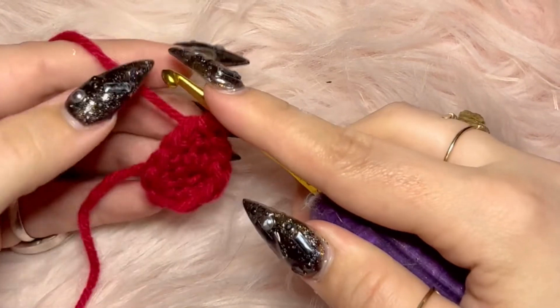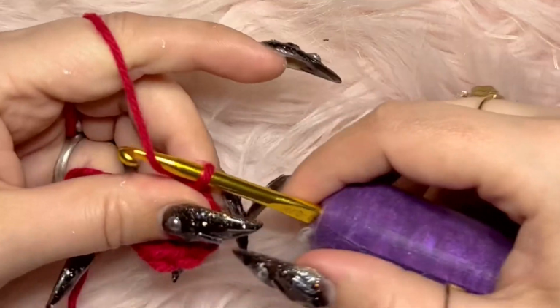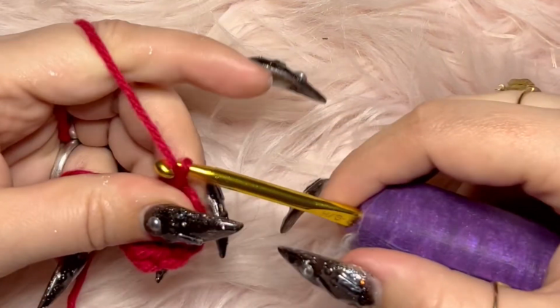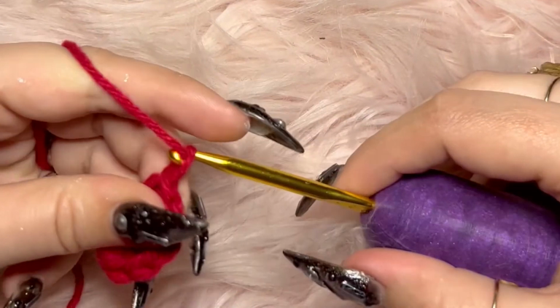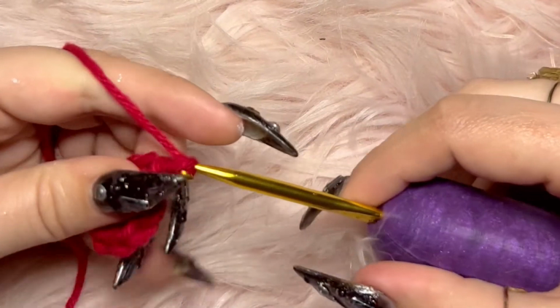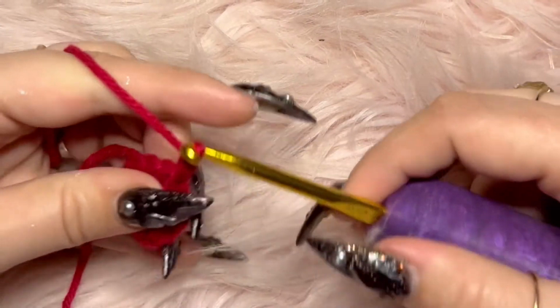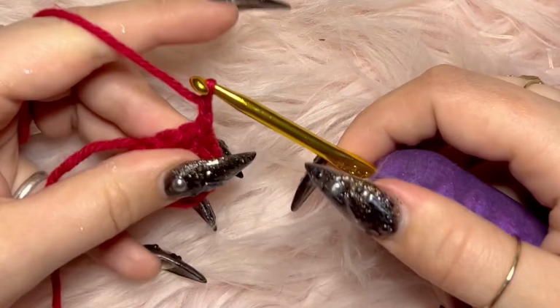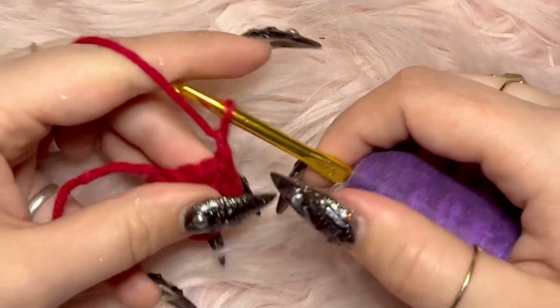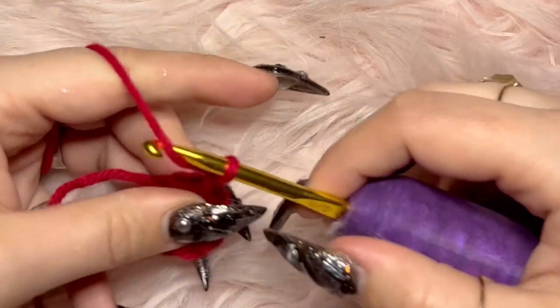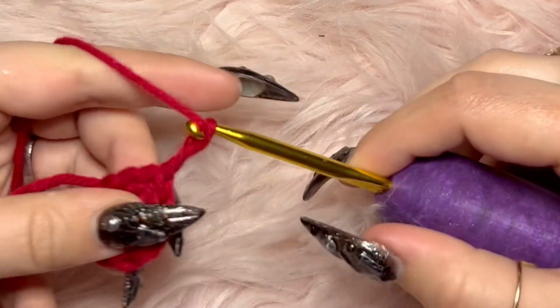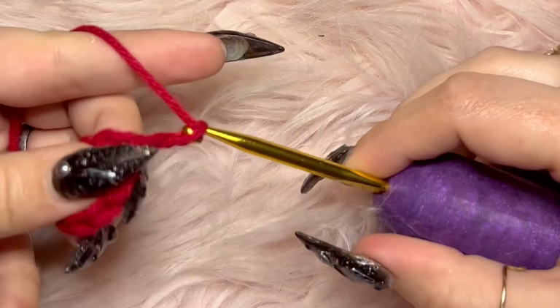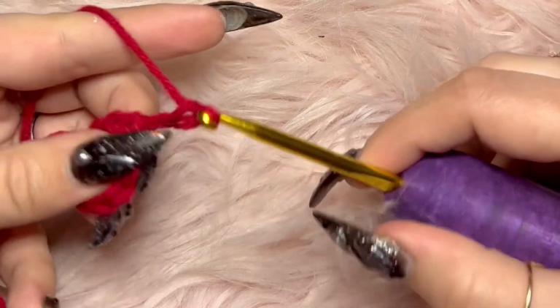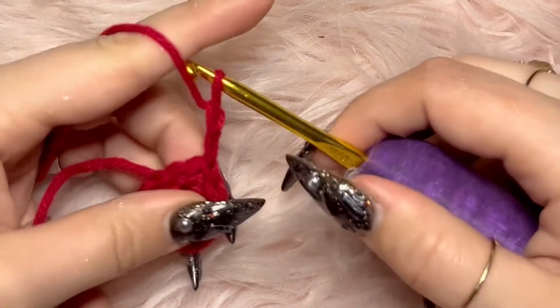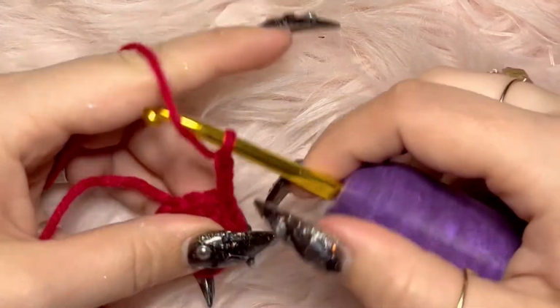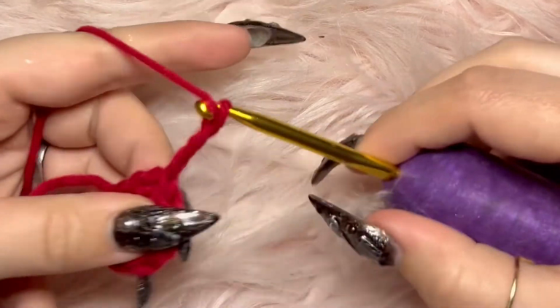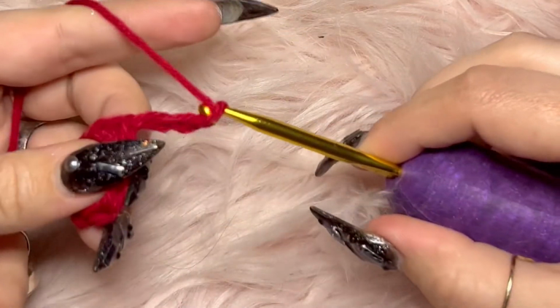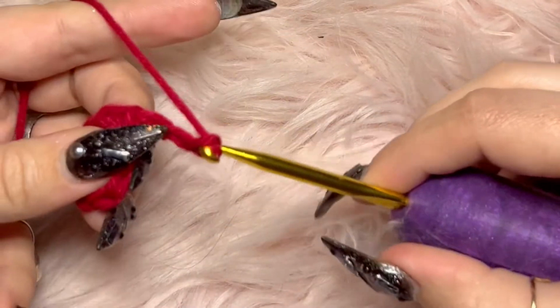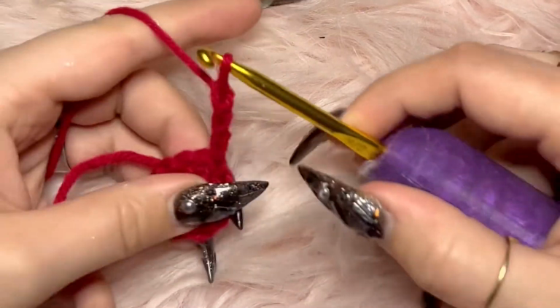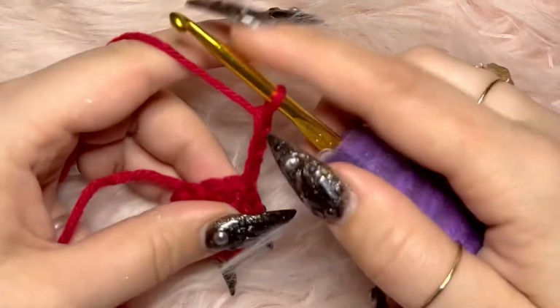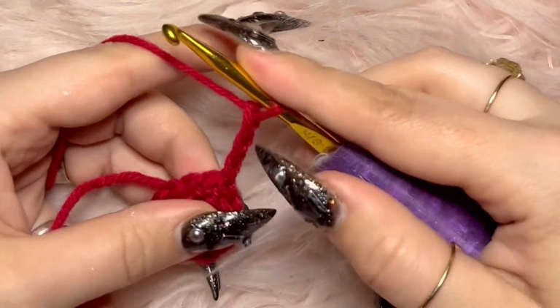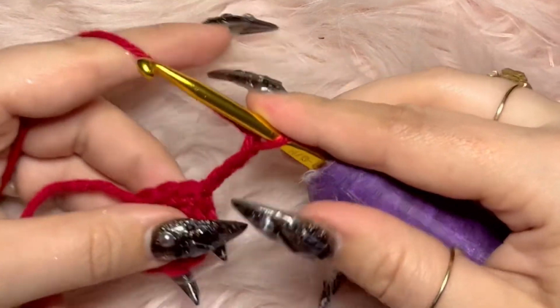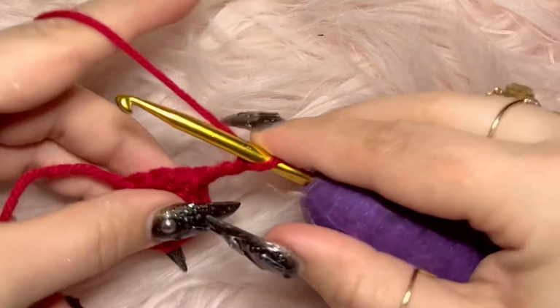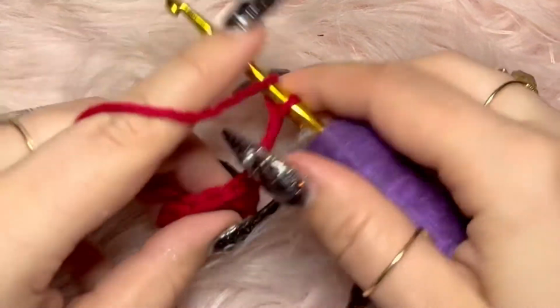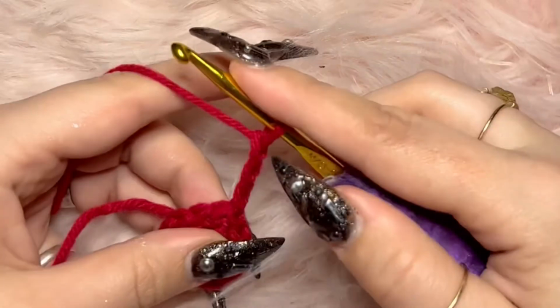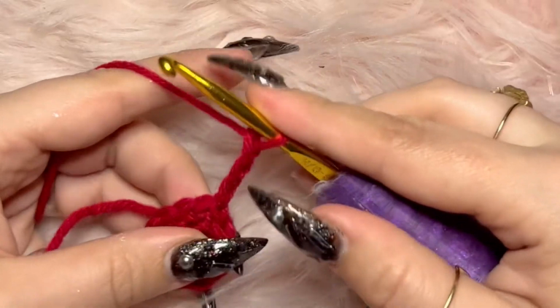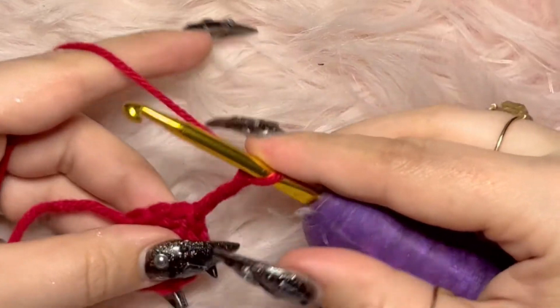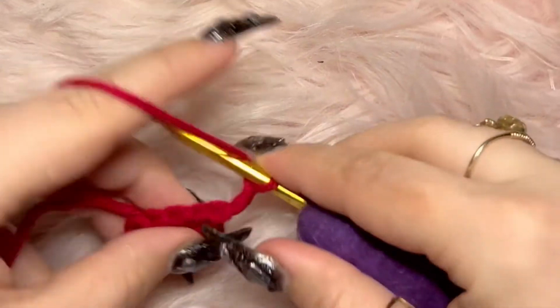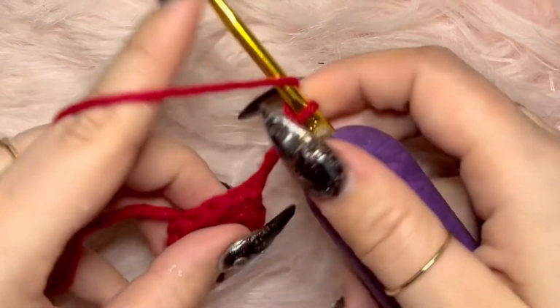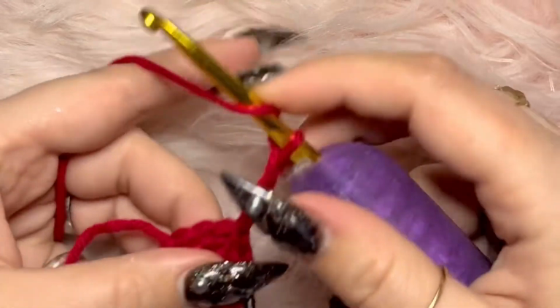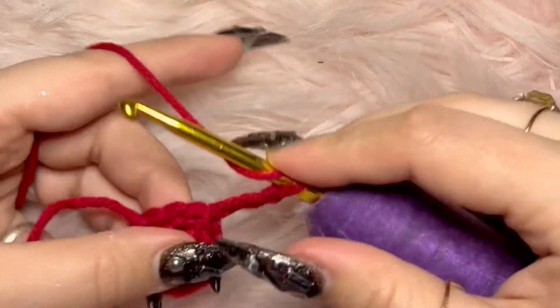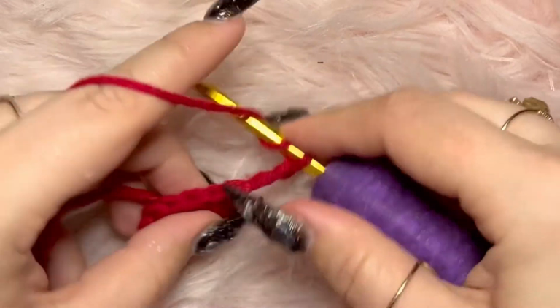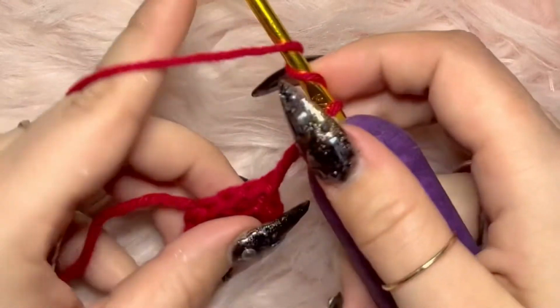Slip stitch the first loop to the last loop like we just did with the first round. Chain three. I just want to mention — you are doing so amazing. I had to learn crochet, I know how hard it is. Gold stars all around. It is triple crochet time. Don't get nervous, we can do this.